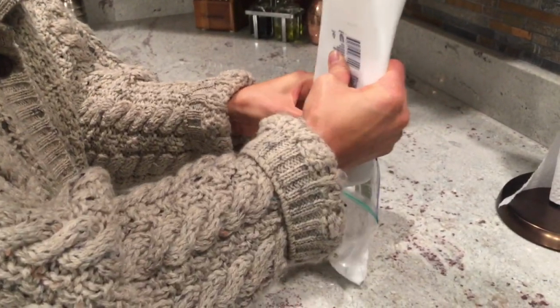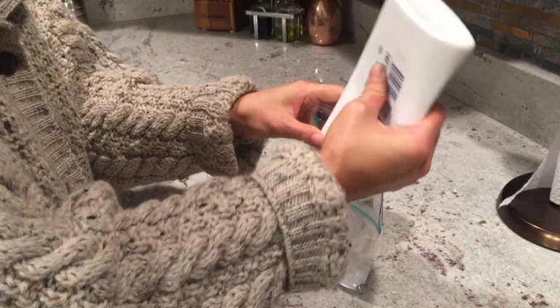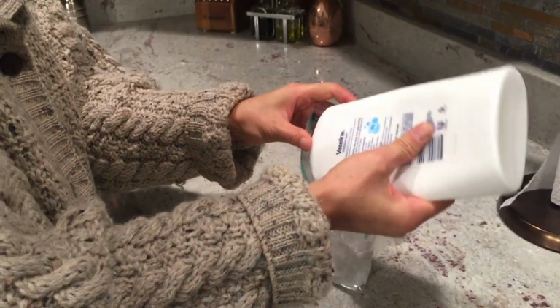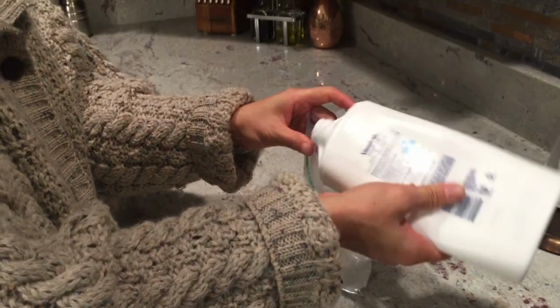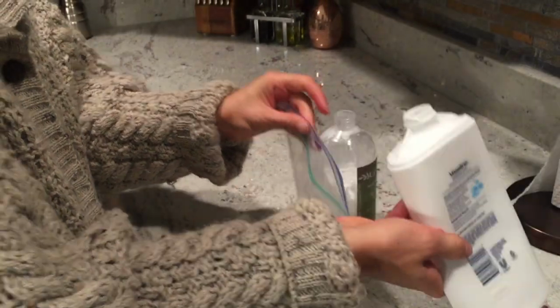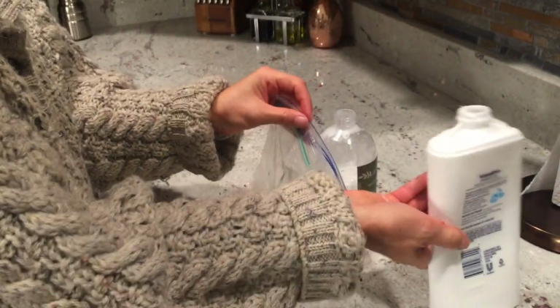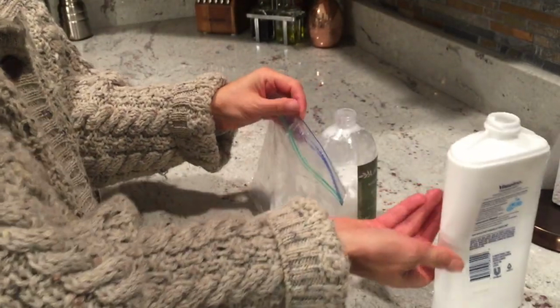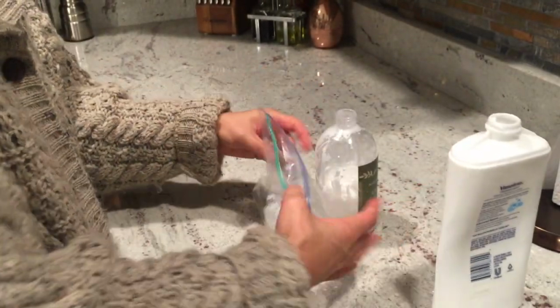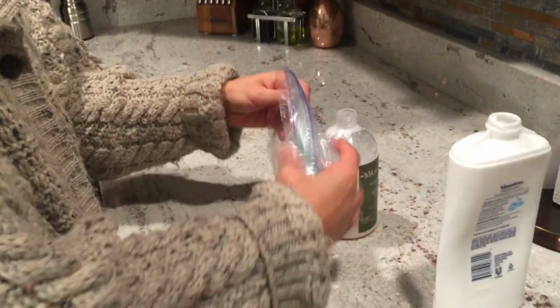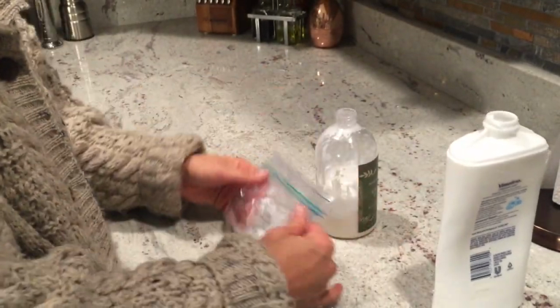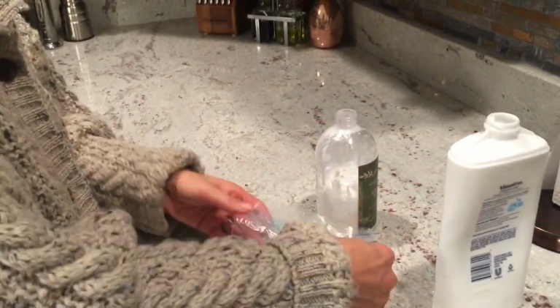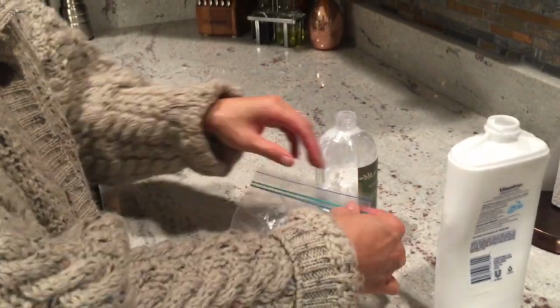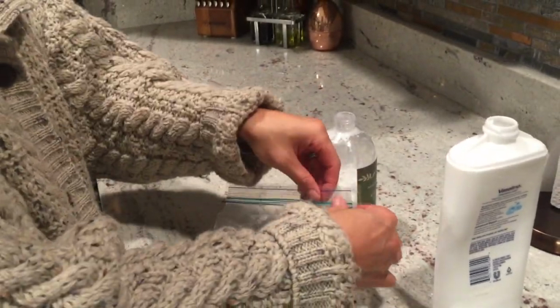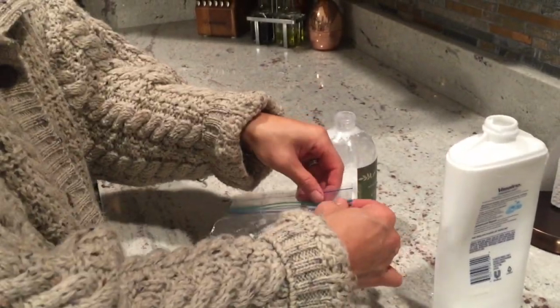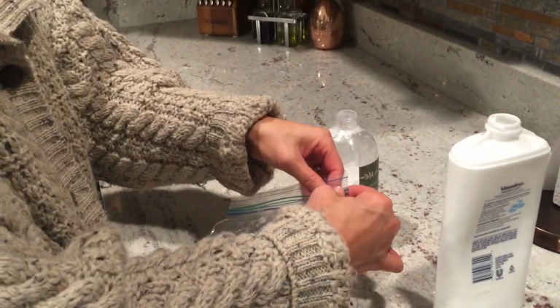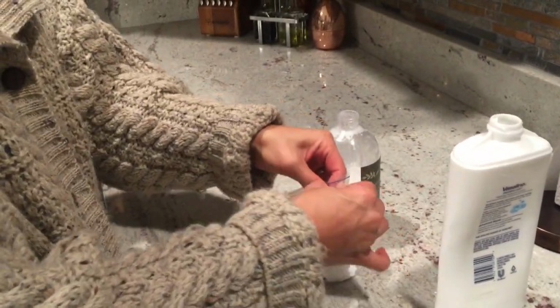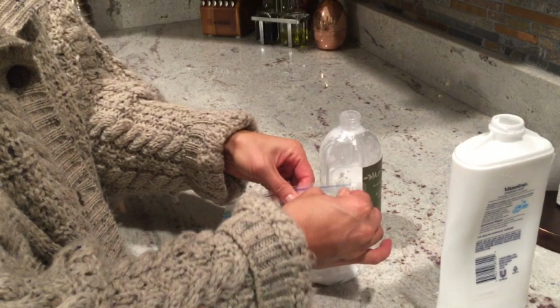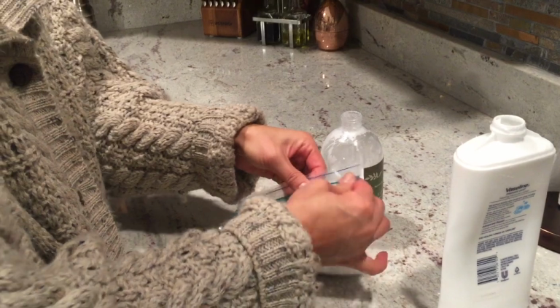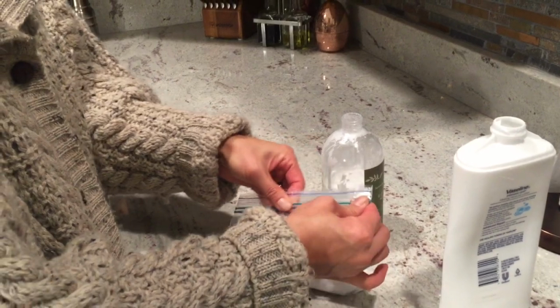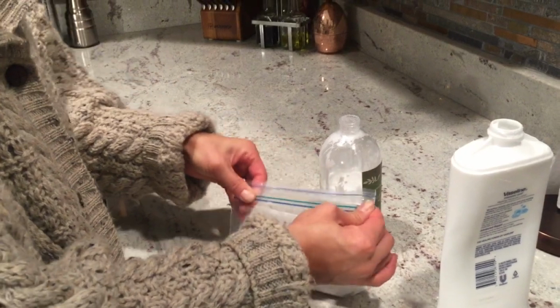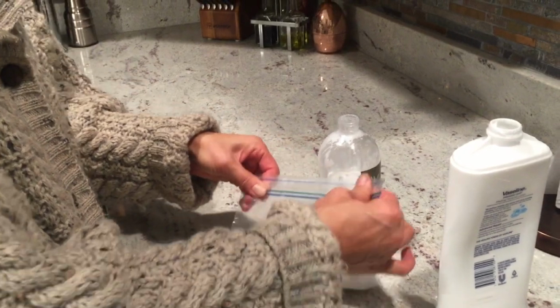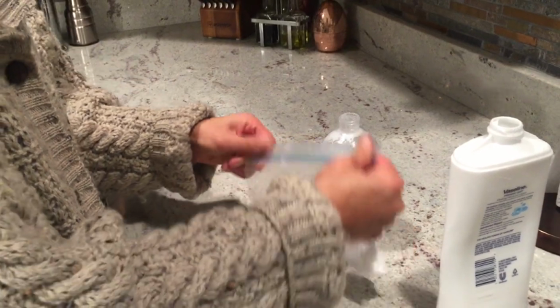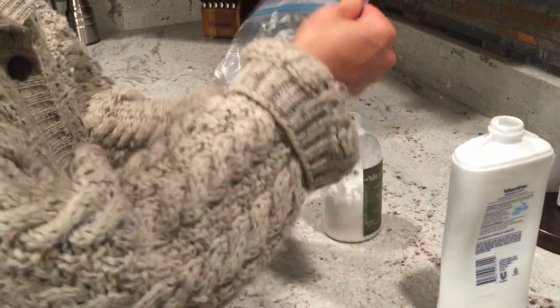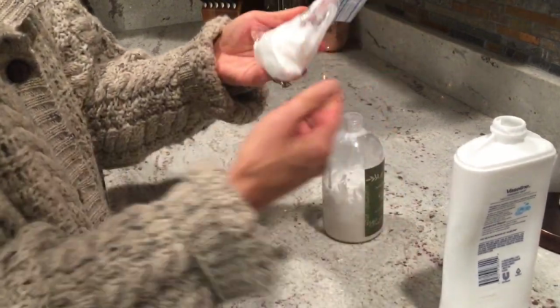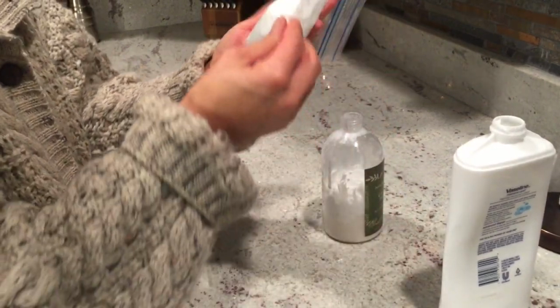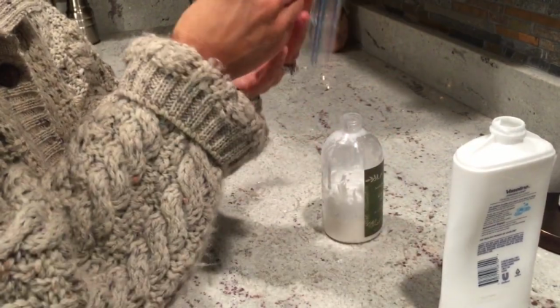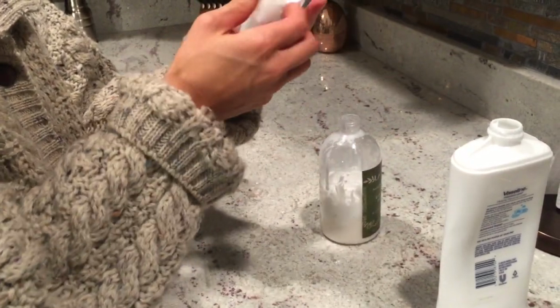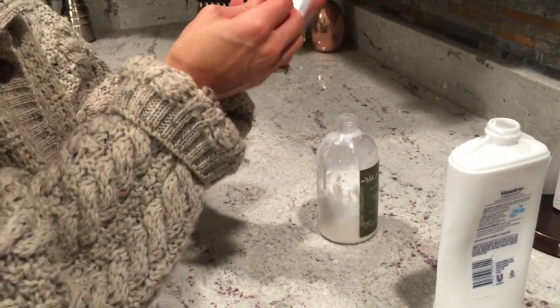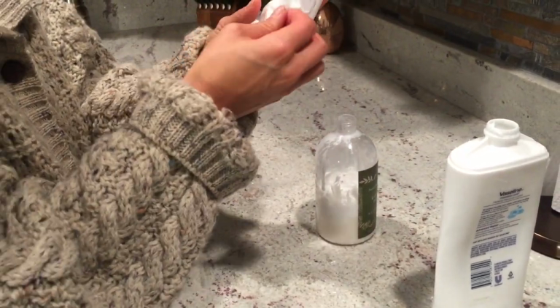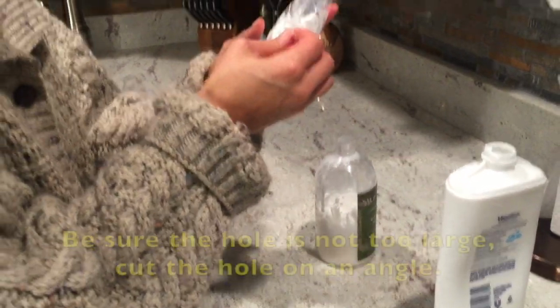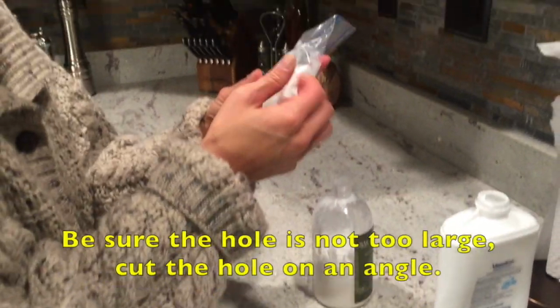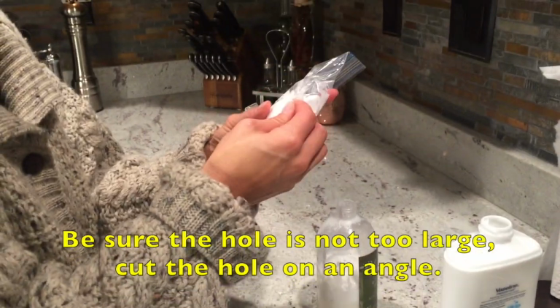Alright, that should be enough. Make sure you seal it. Now the key is you are going to do a little pin hole, but not too big of a hole.